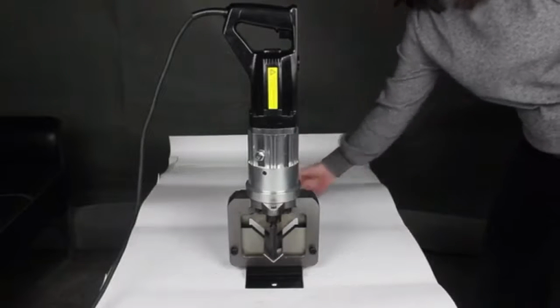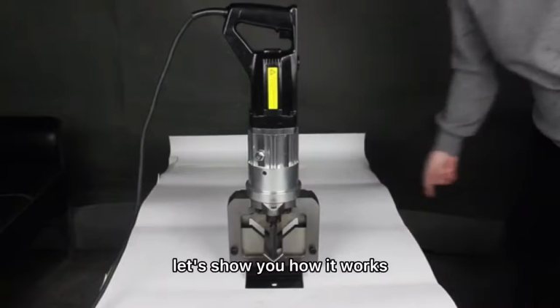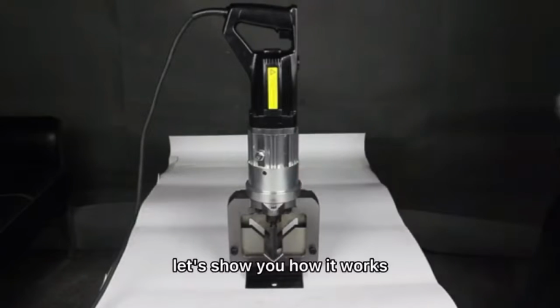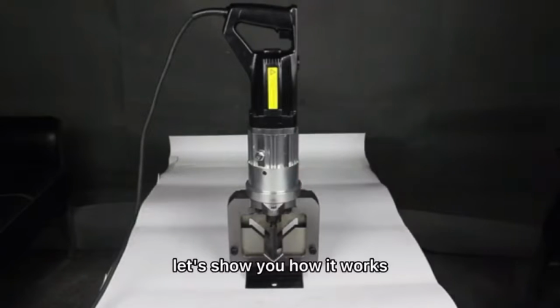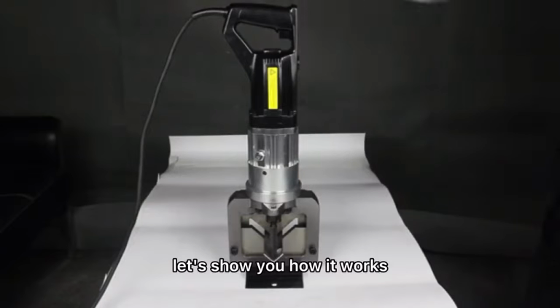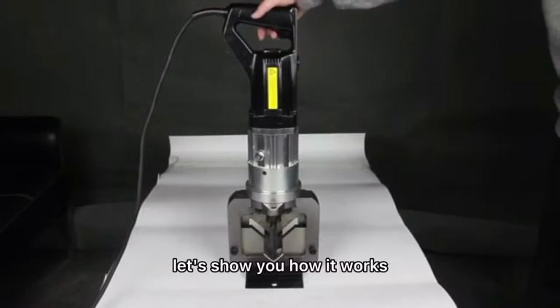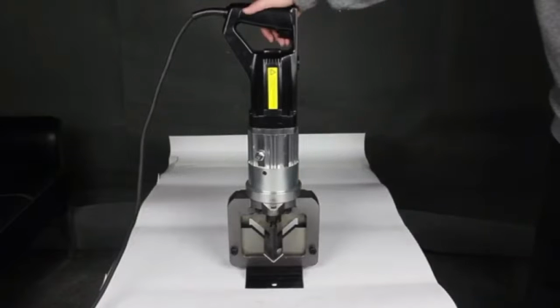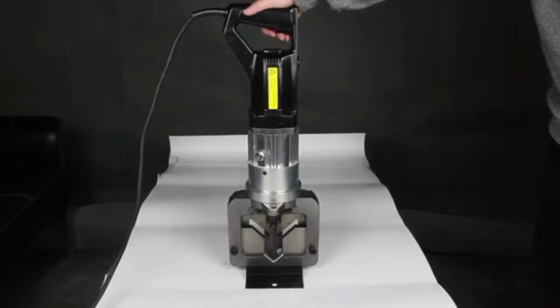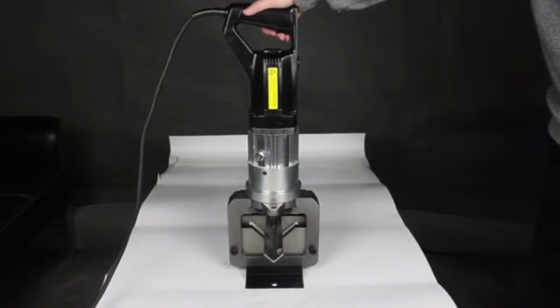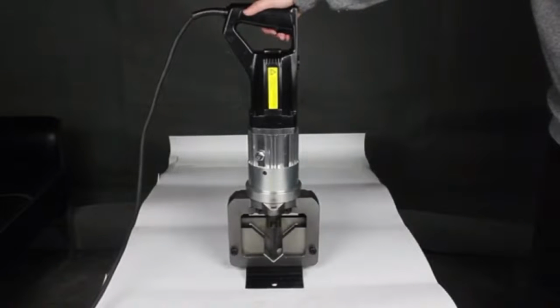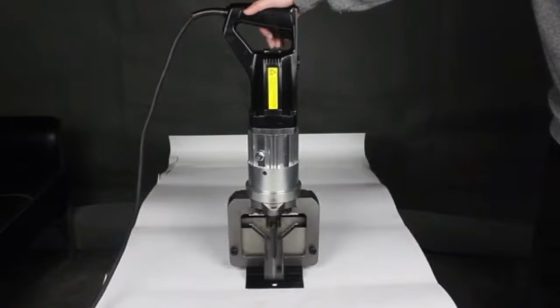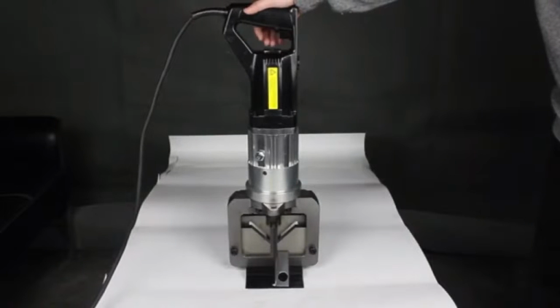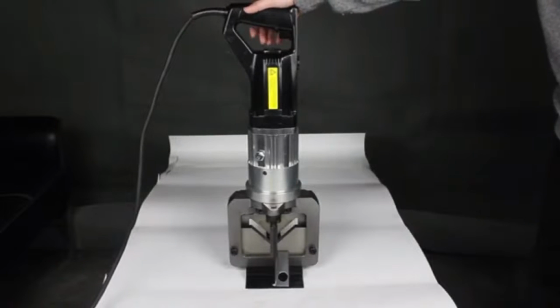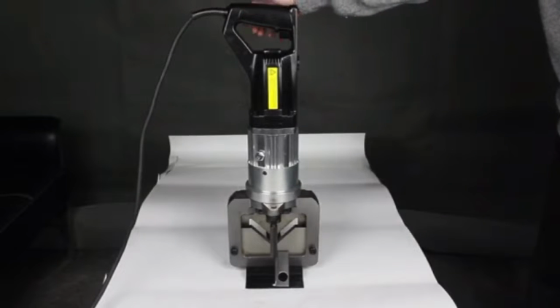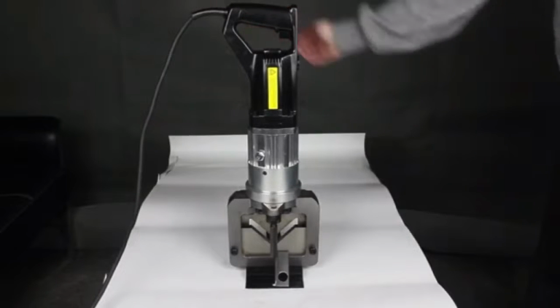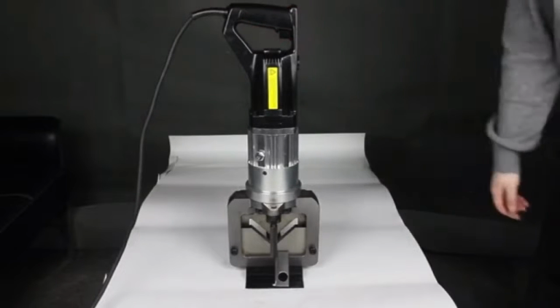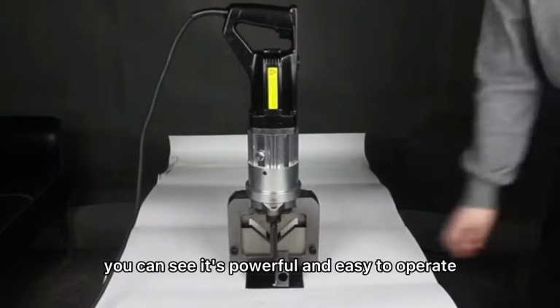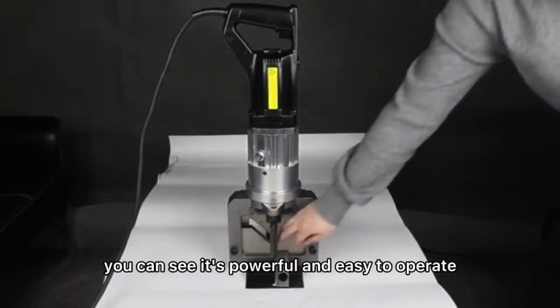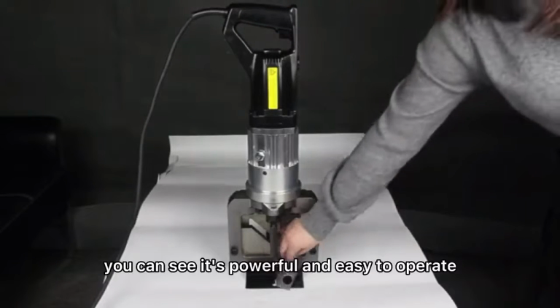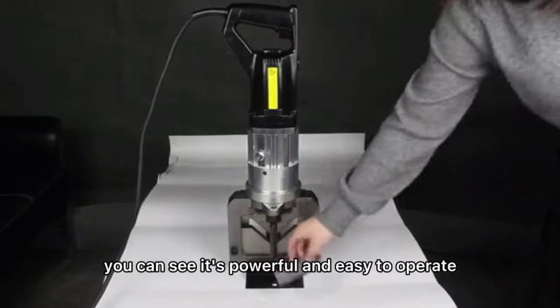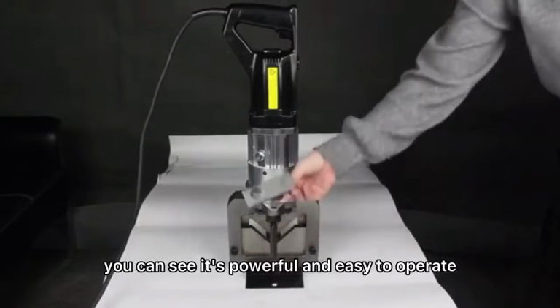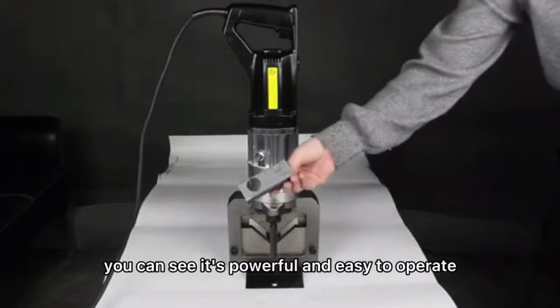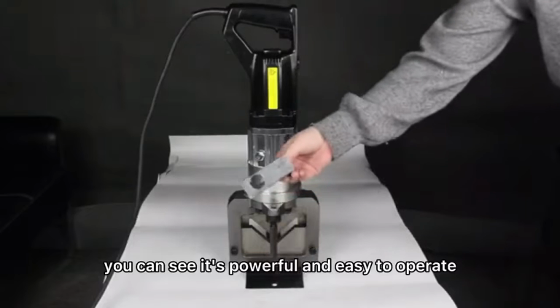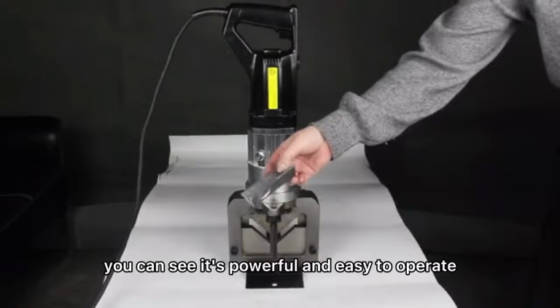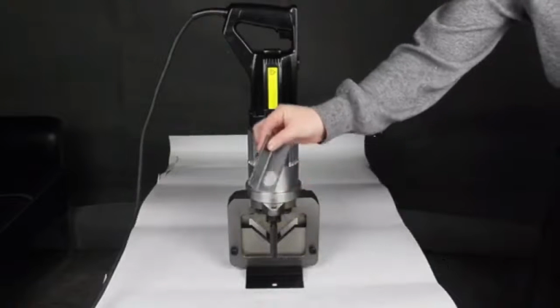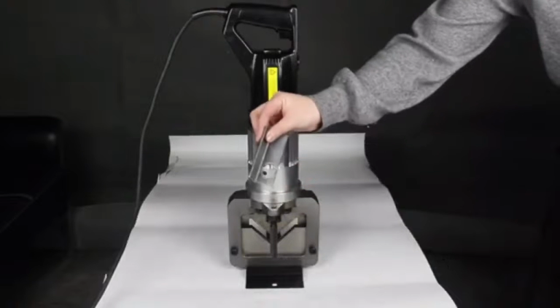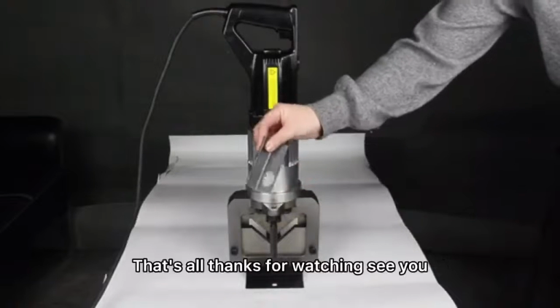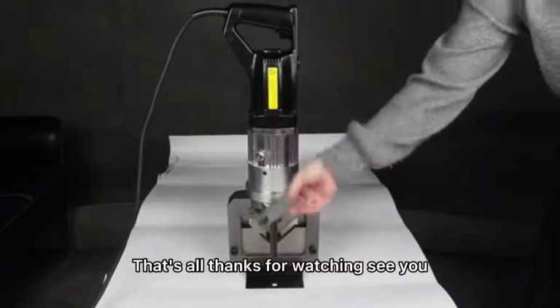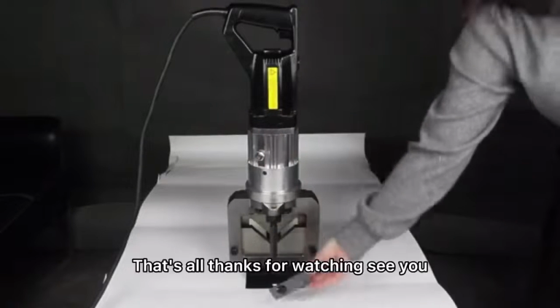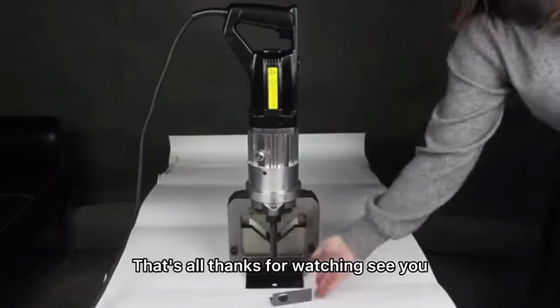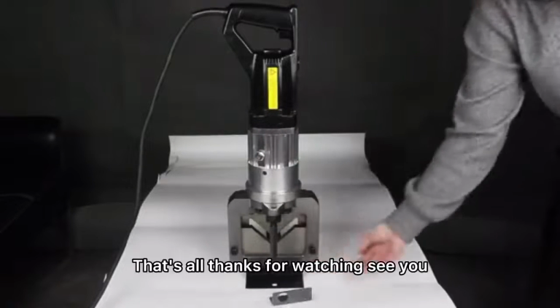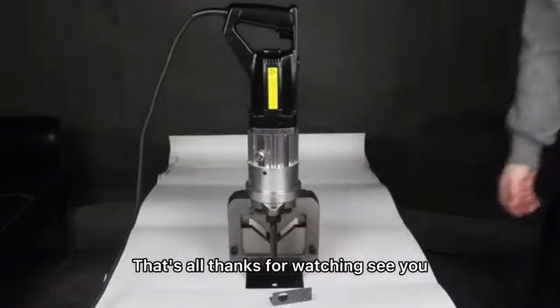Let's show you how it works. You can see it's powerful and easy to operate. That's all, thanks for watching. See you.